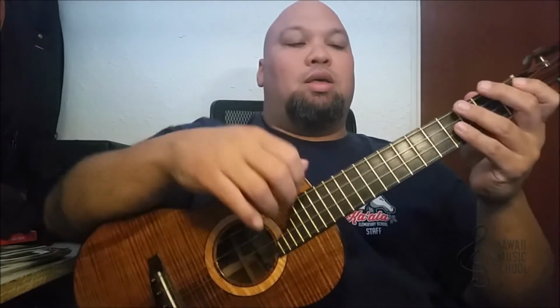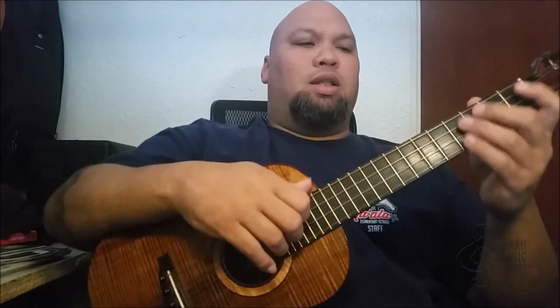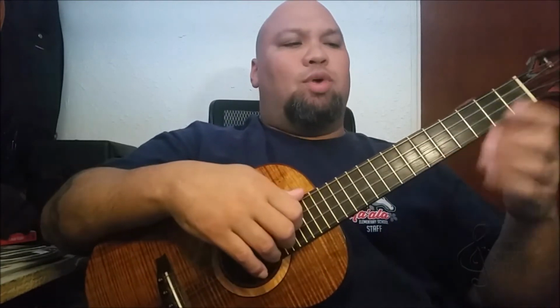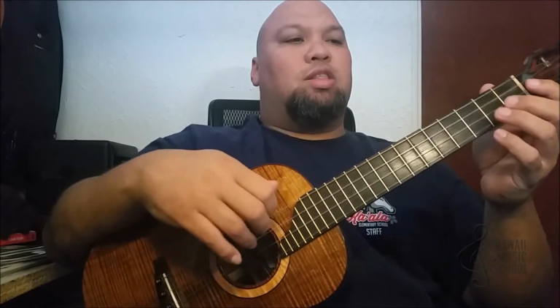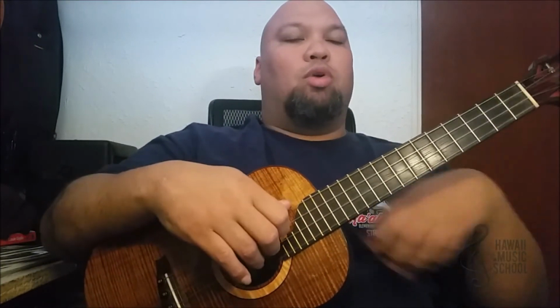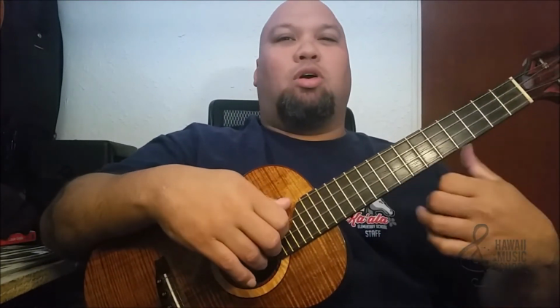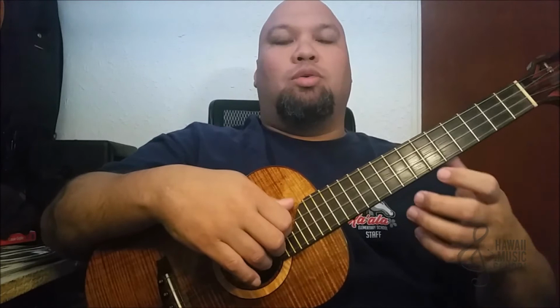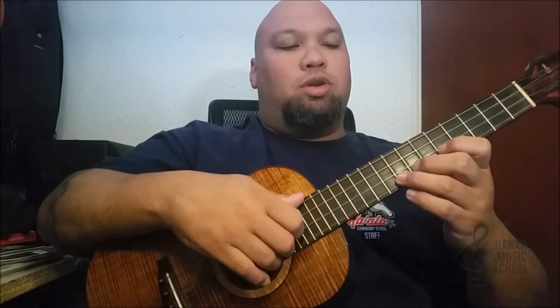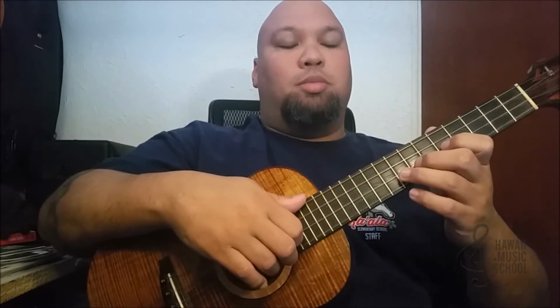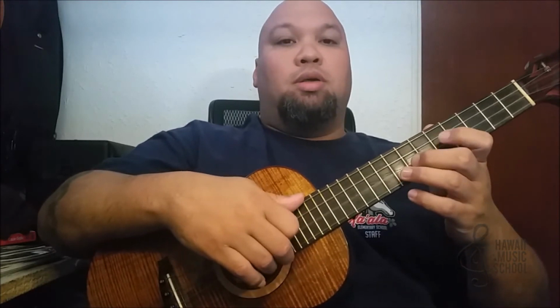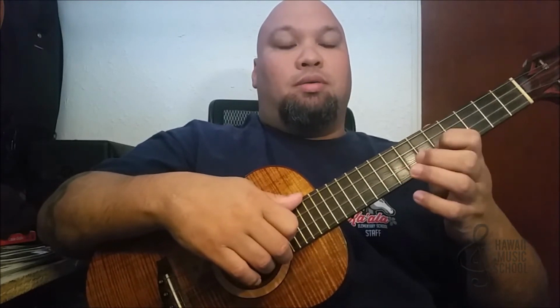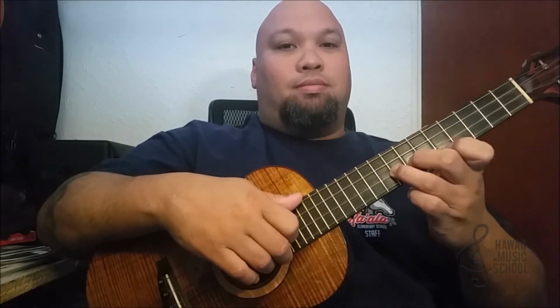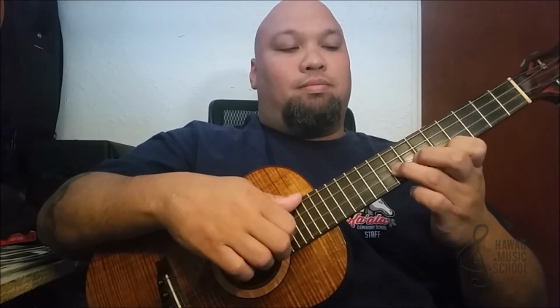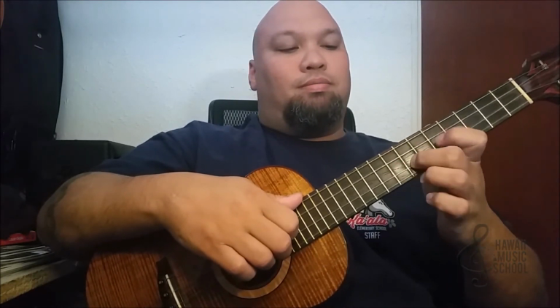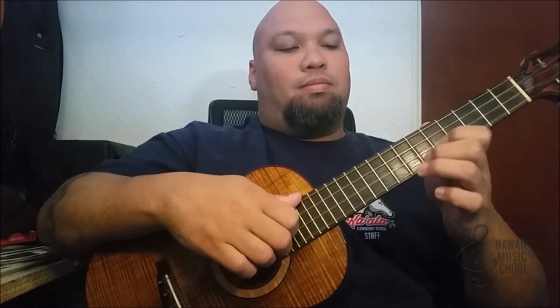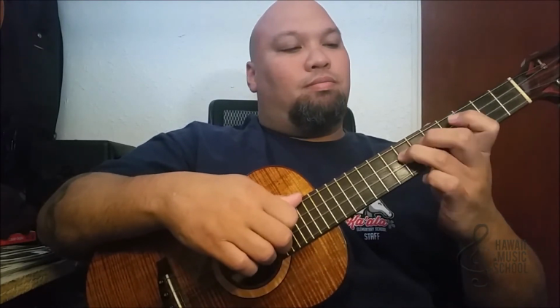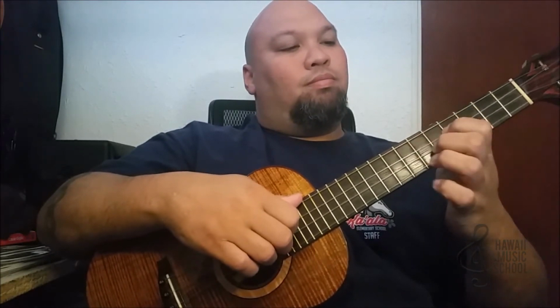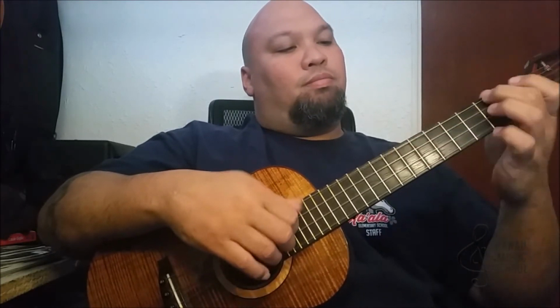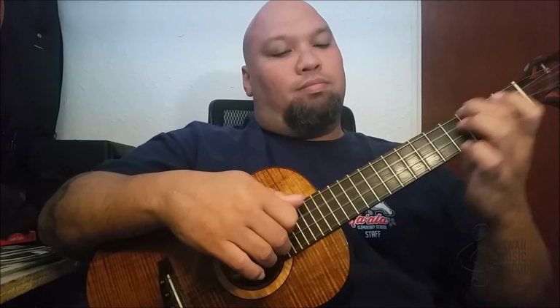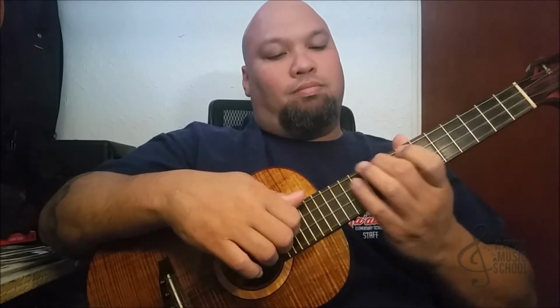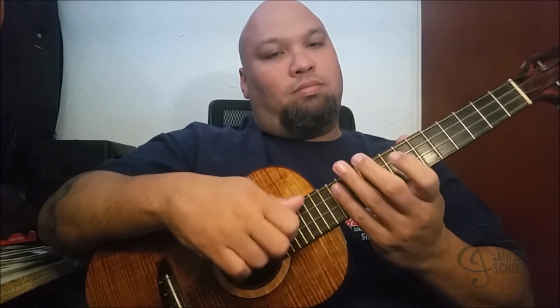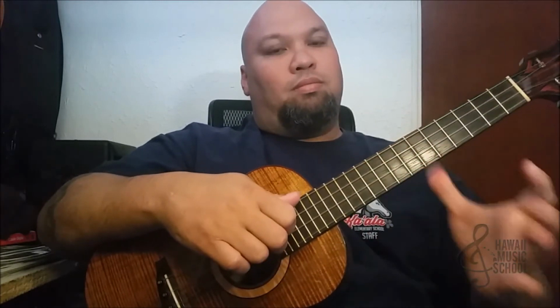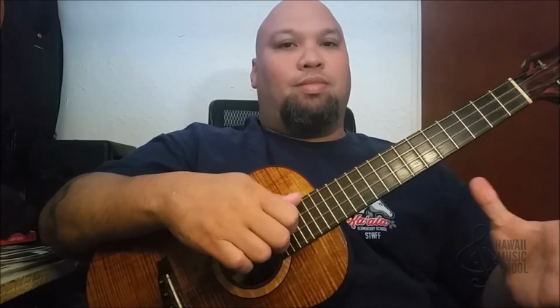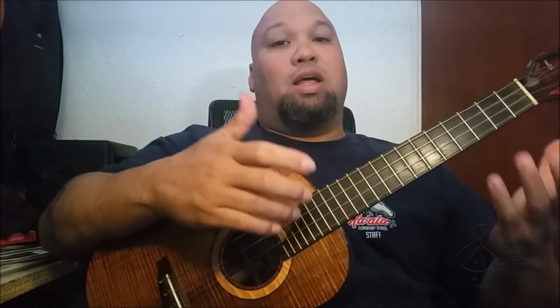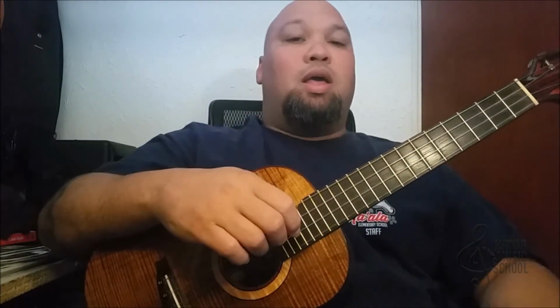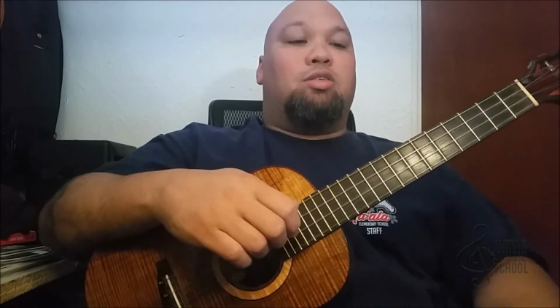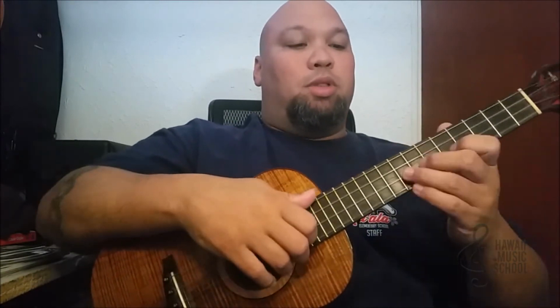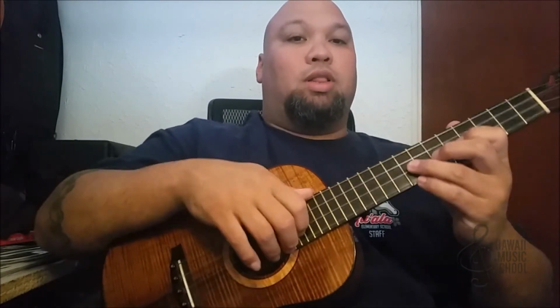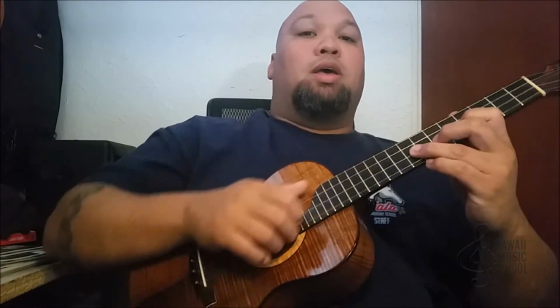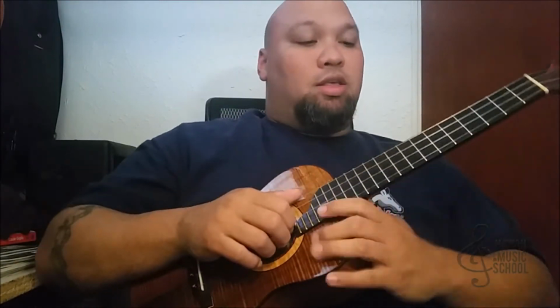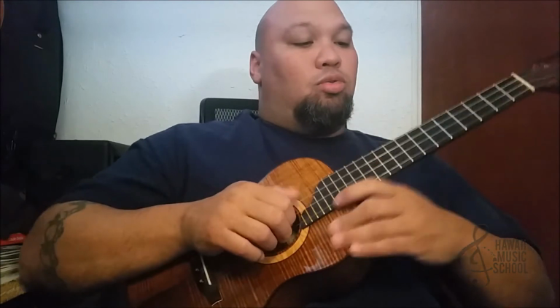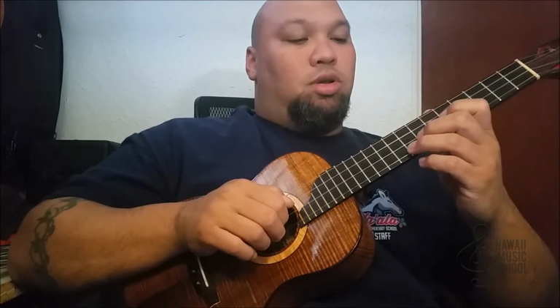You want to get the slide more in there — it's harder to do it slowly, but when you play it quickly it sounds cool. You get that sort of sound, and that's the lick of the day.